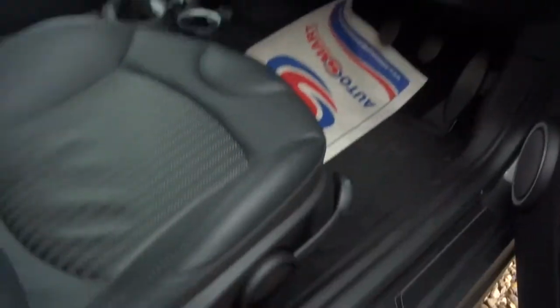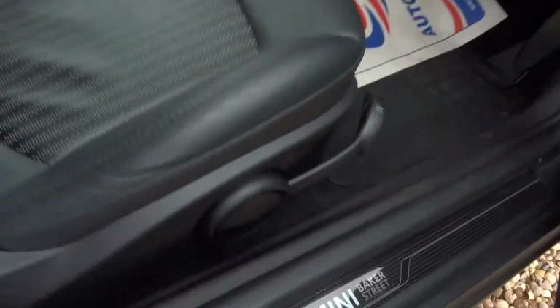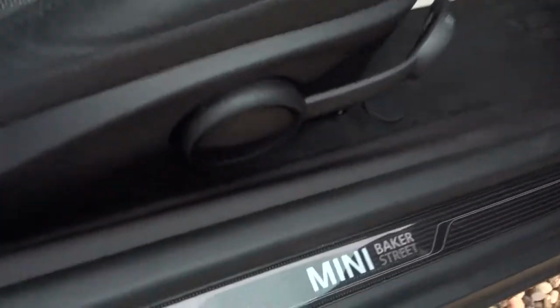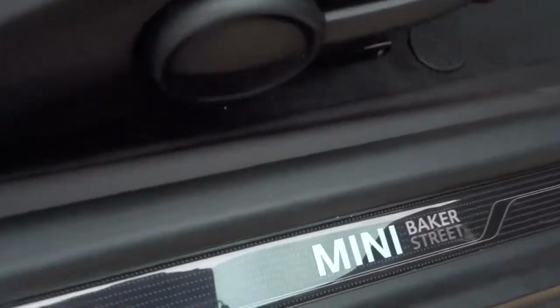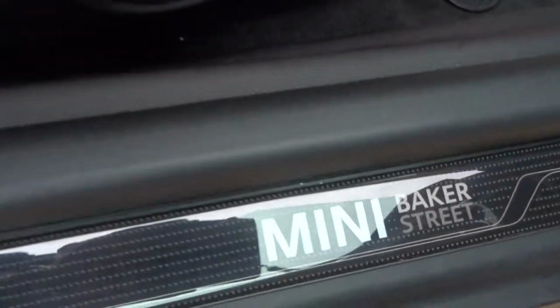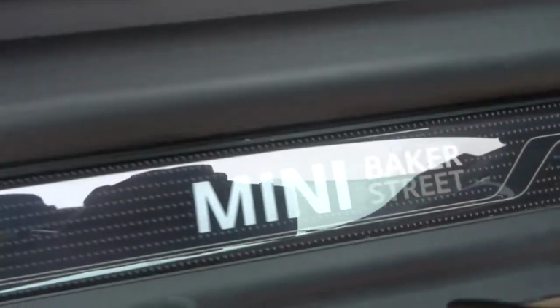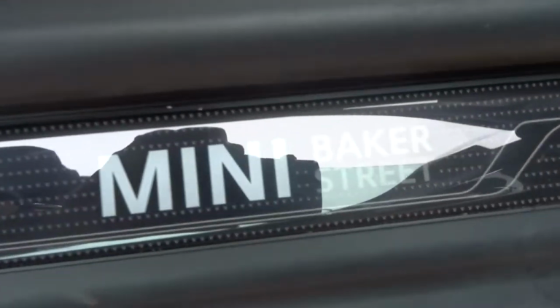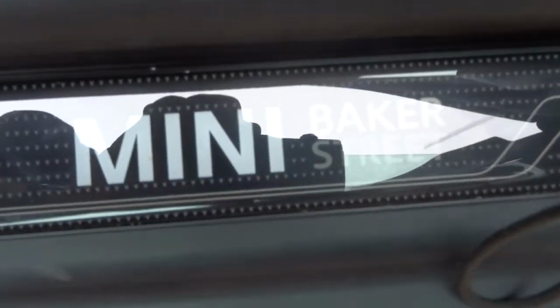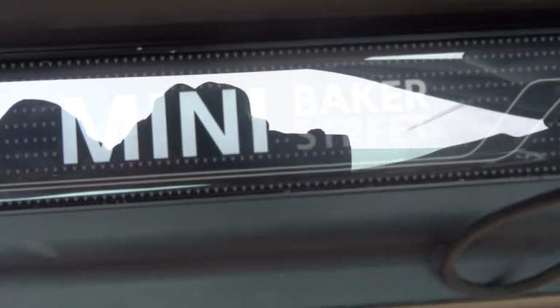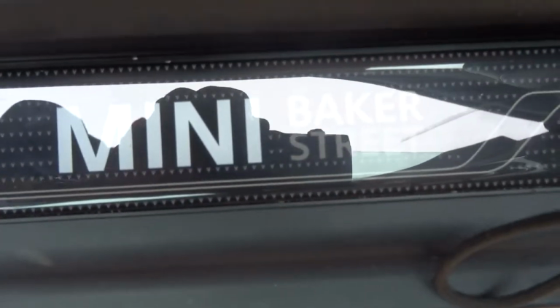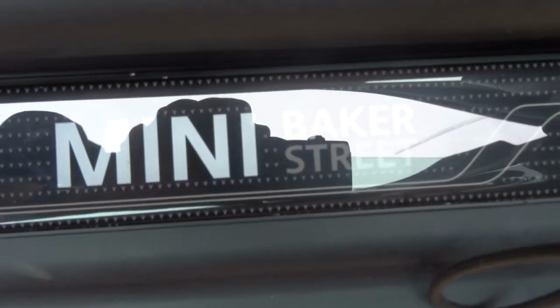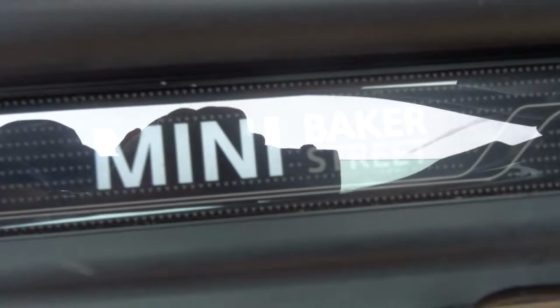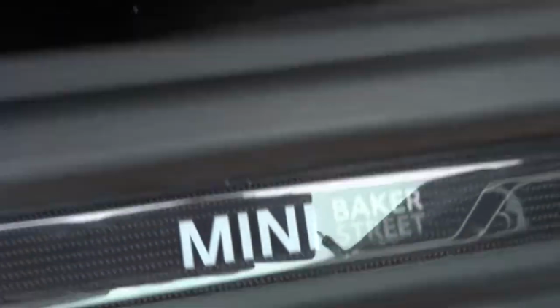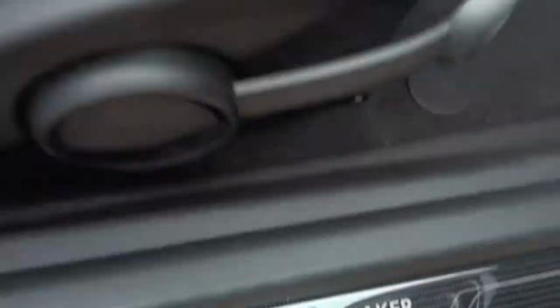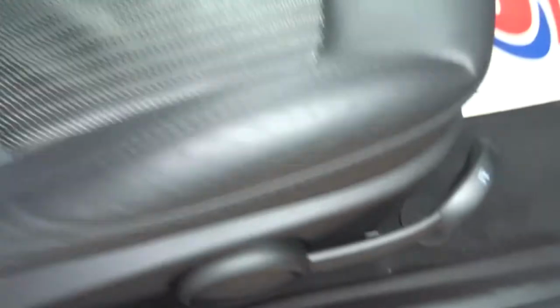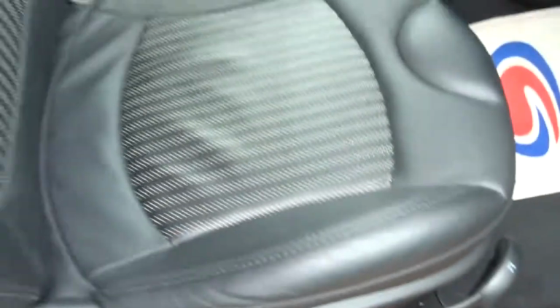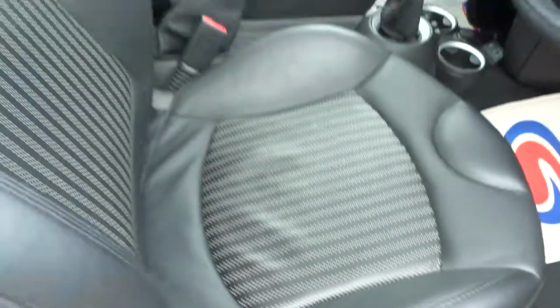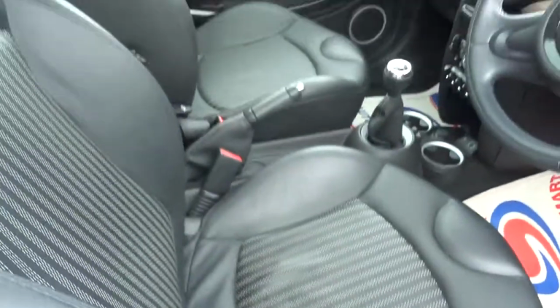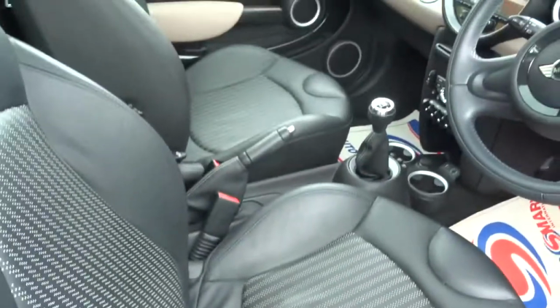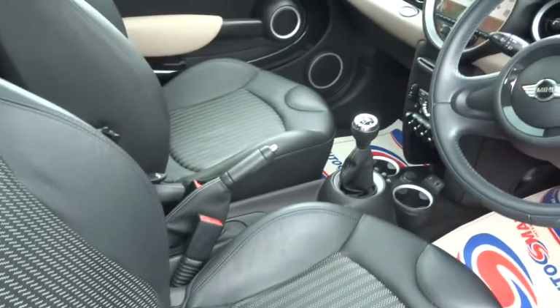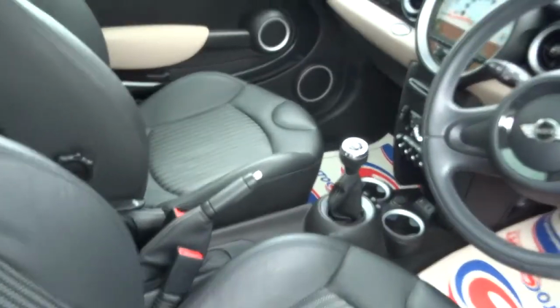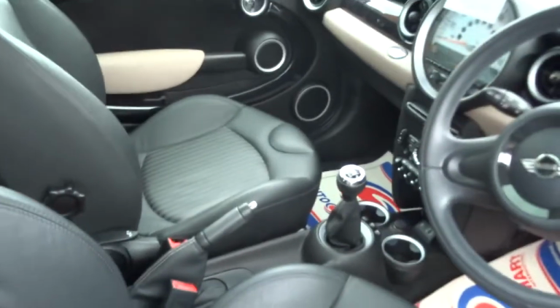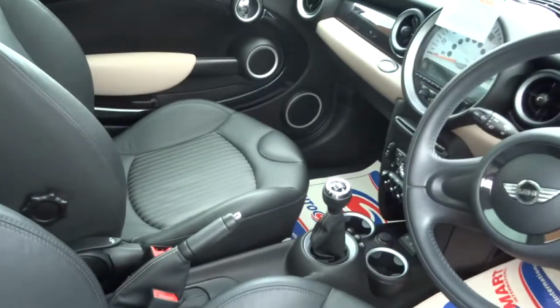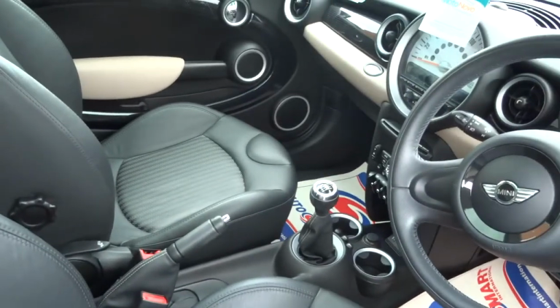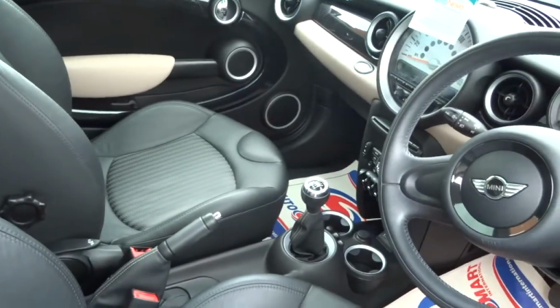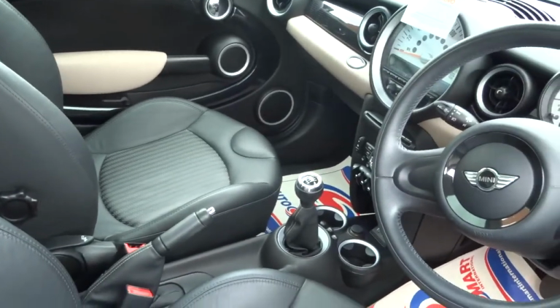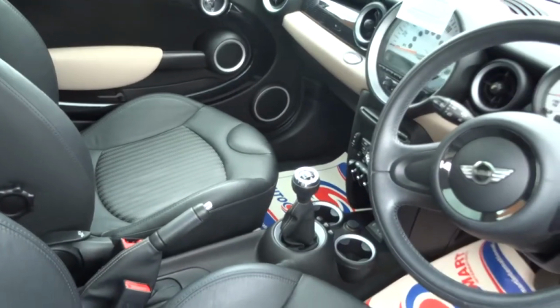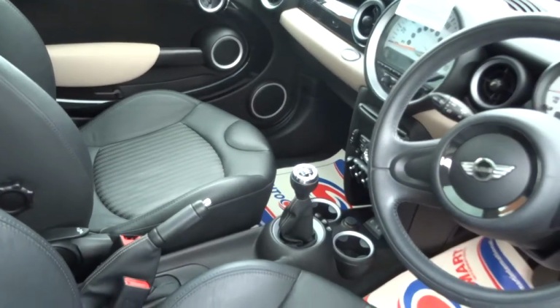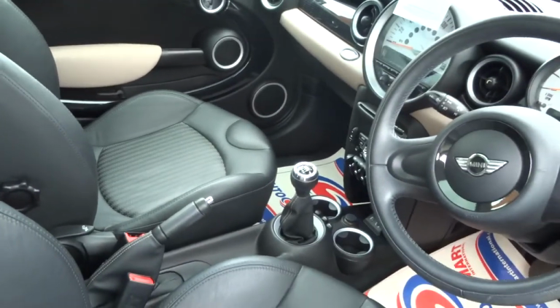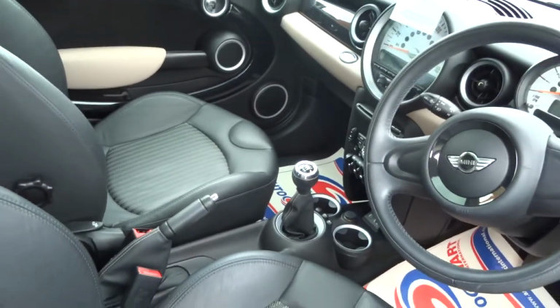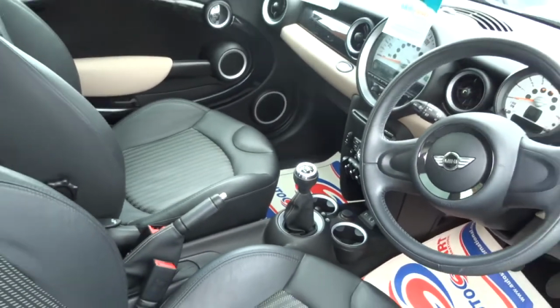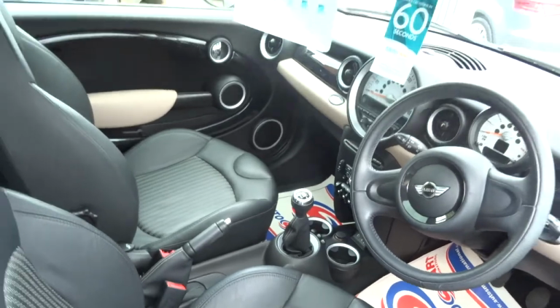This is the Baker Street version. Also got an auxiliary and a USB port there.